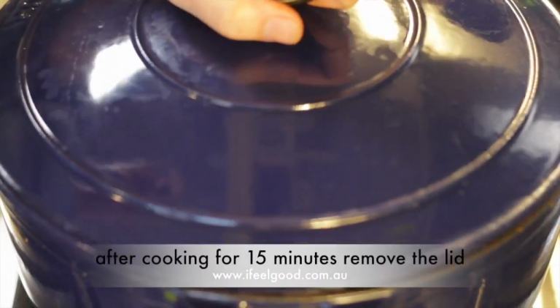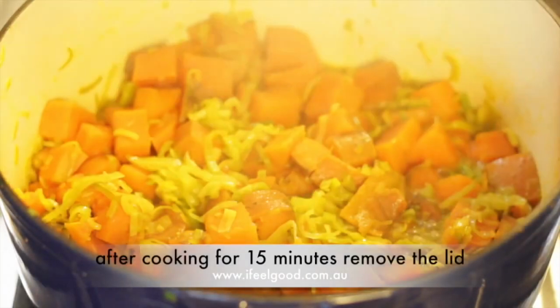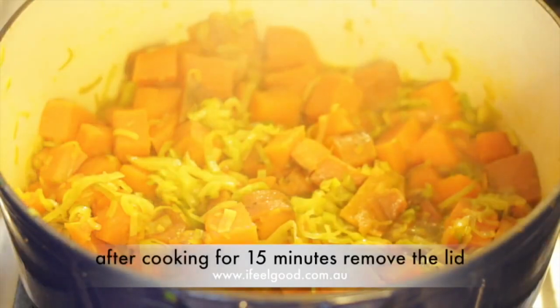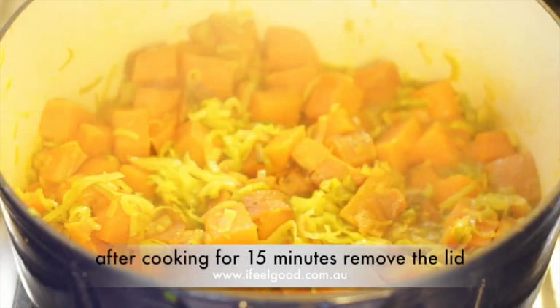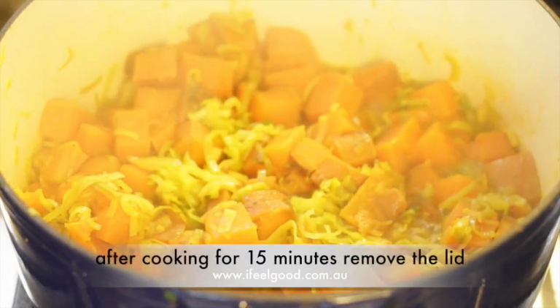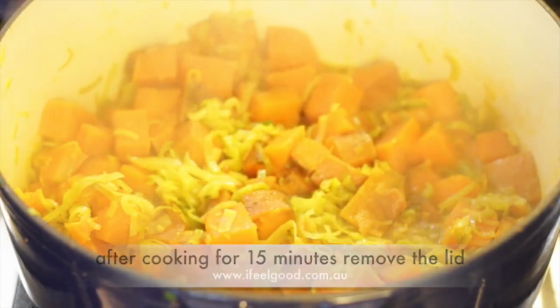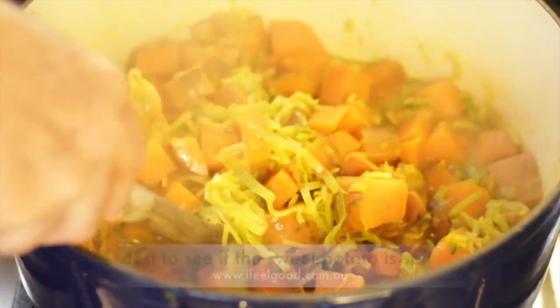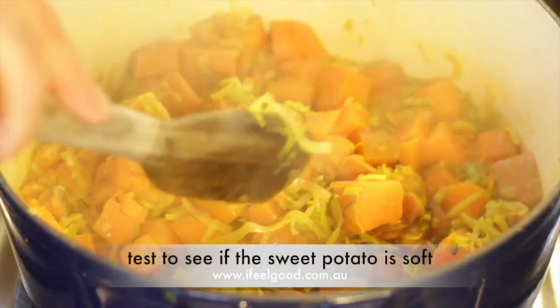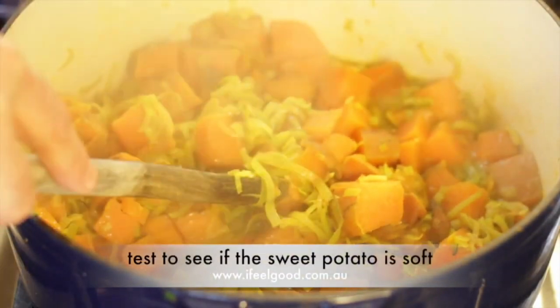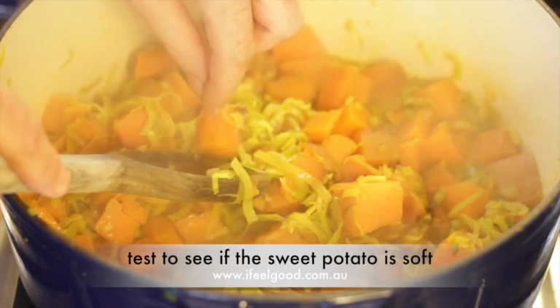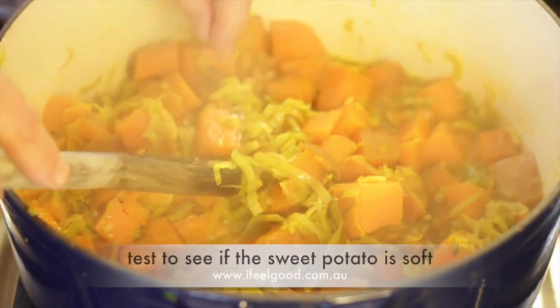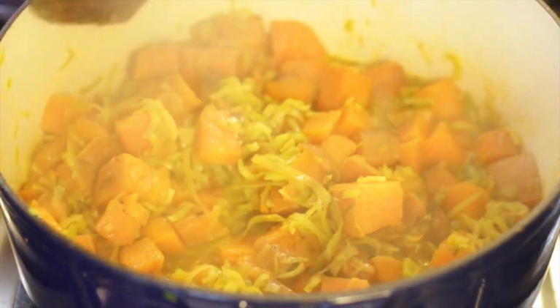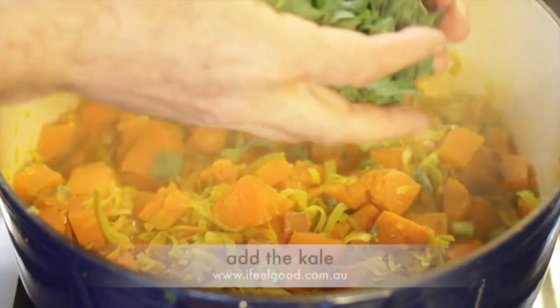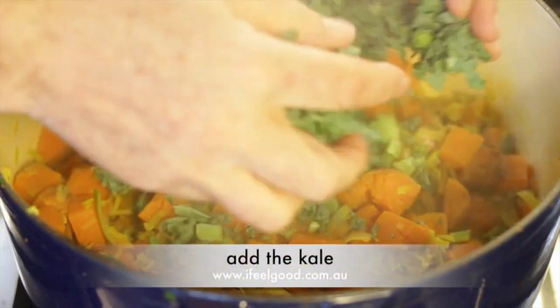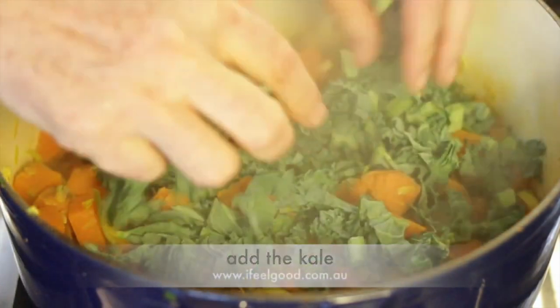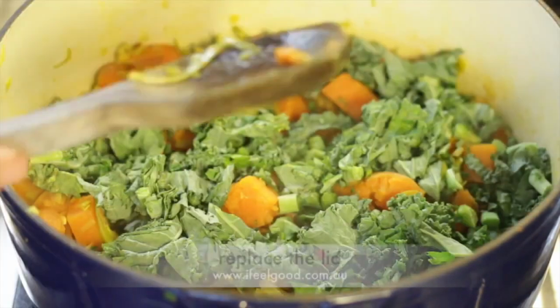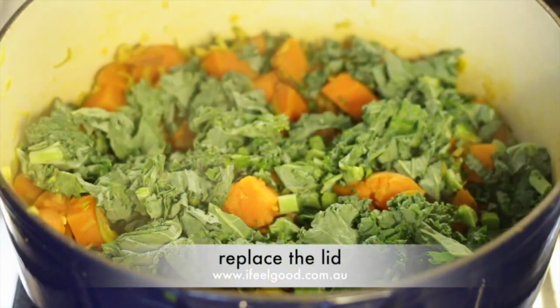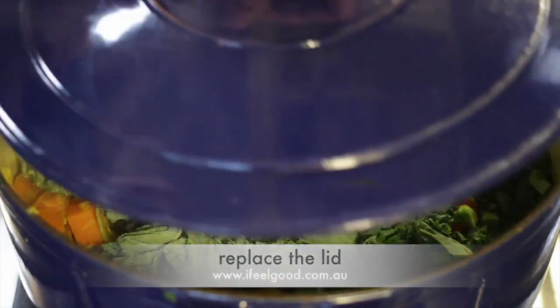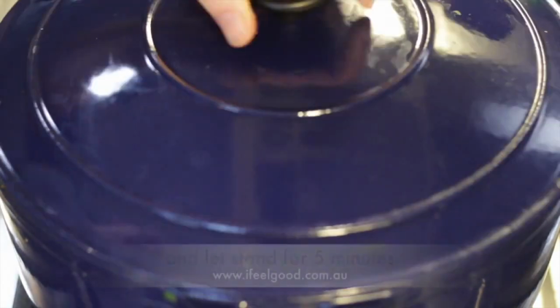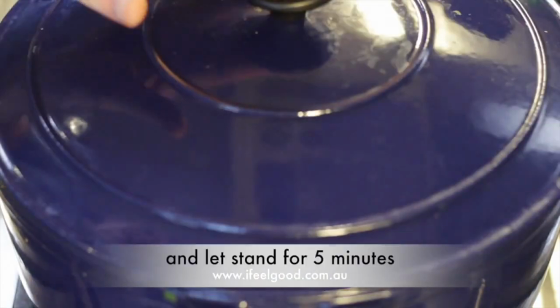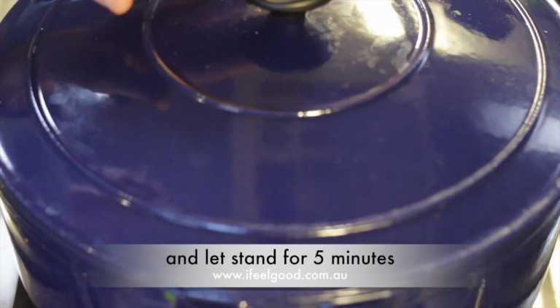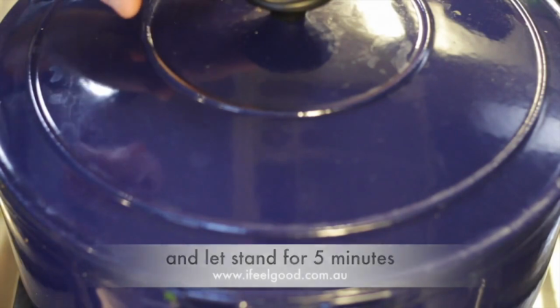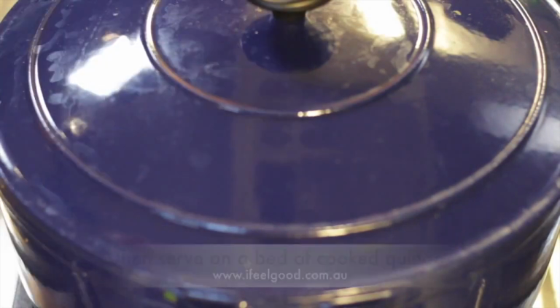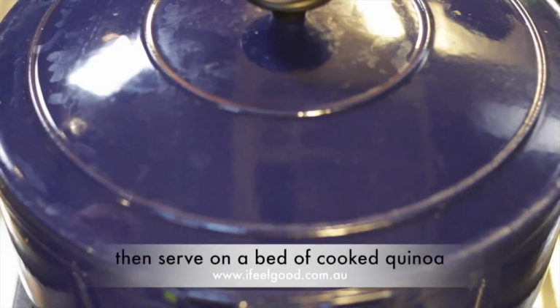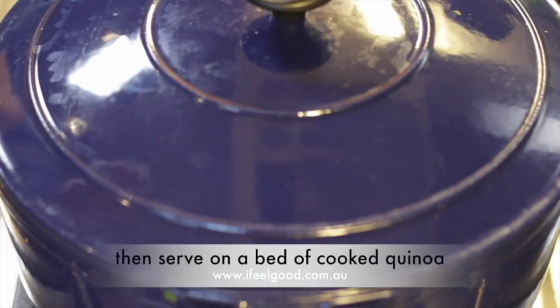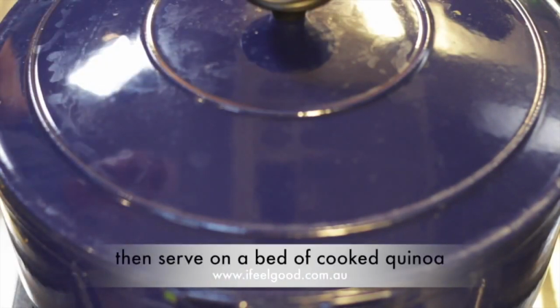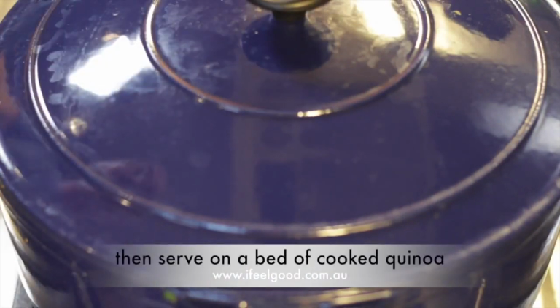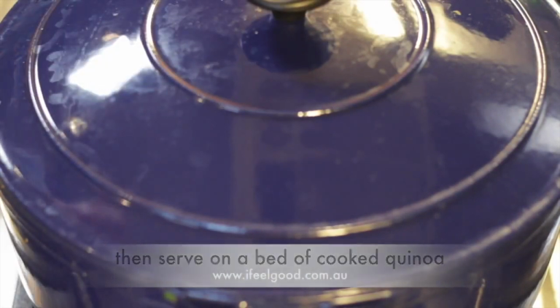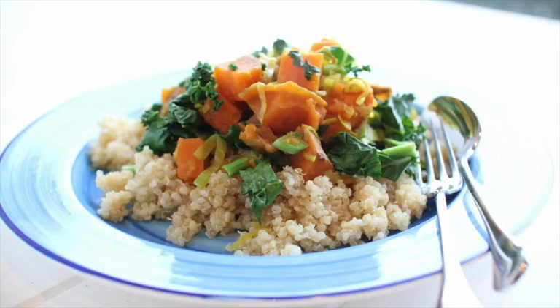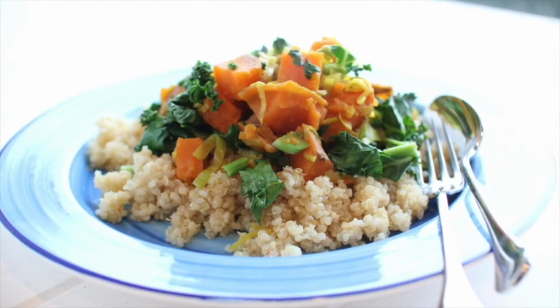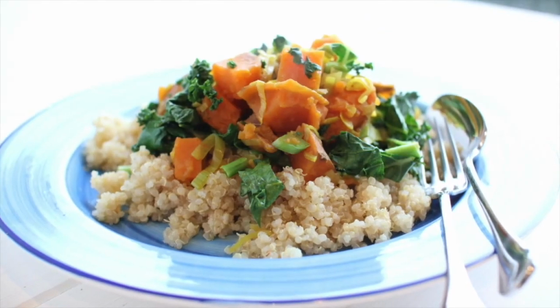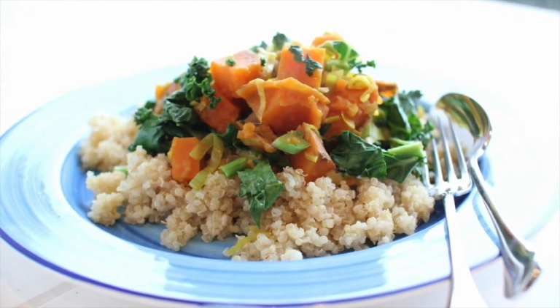After cooking for 15 minutes, remove the lid and test to see if the sweet potato is soft. Add the kale, replace the lid, and let stand for five minutes. Then serve on a bed of cooked quinoa.